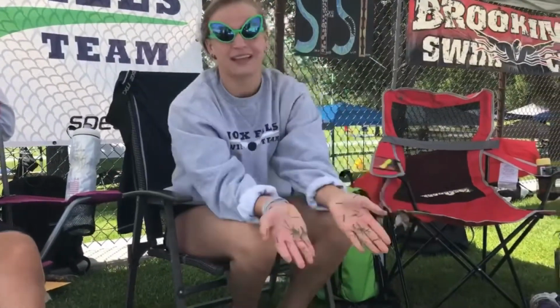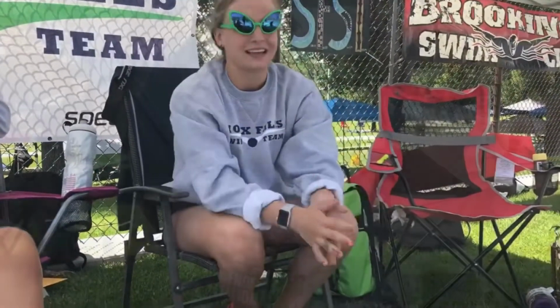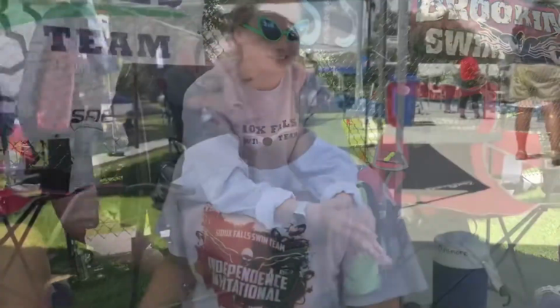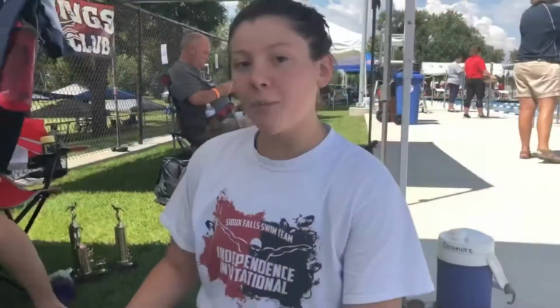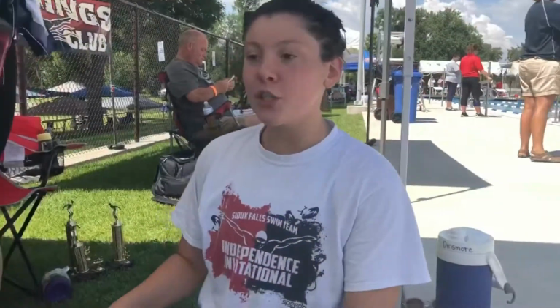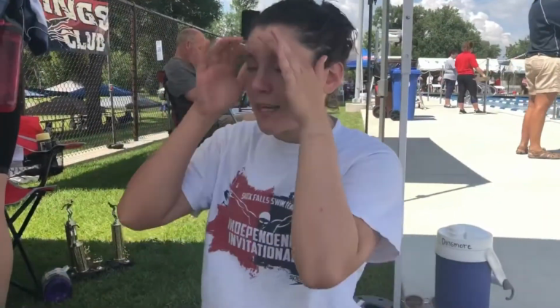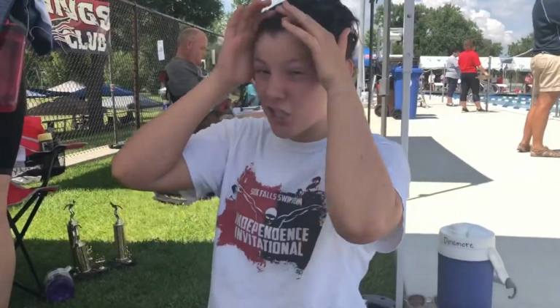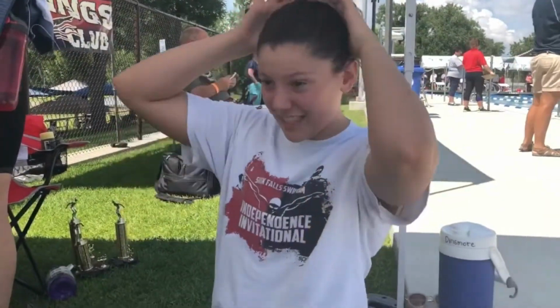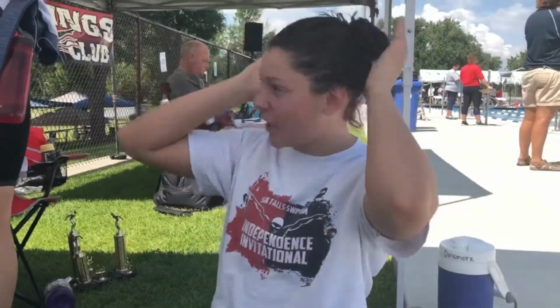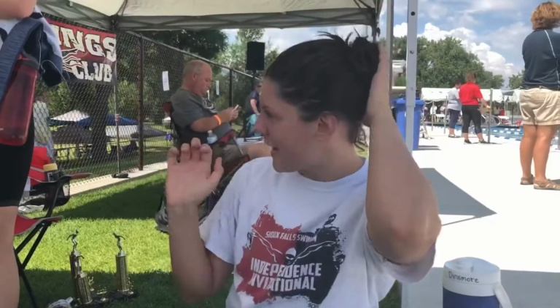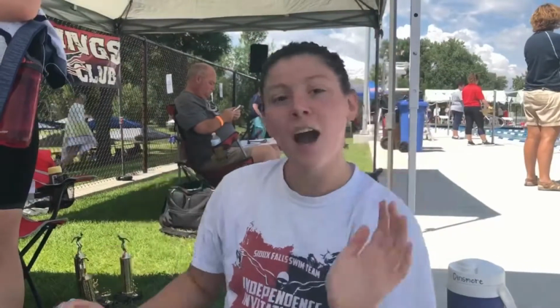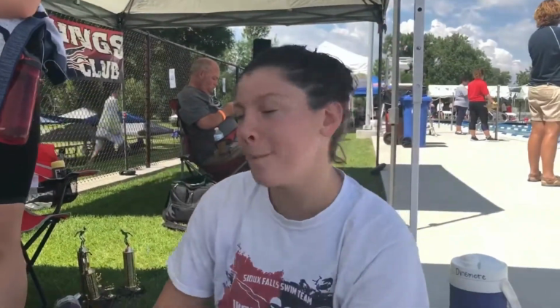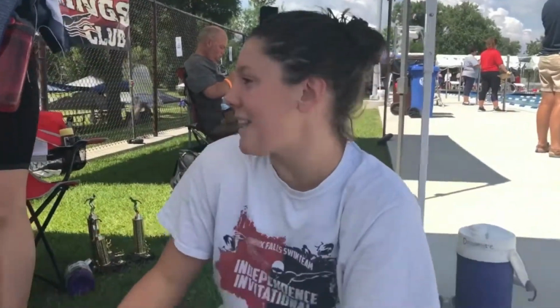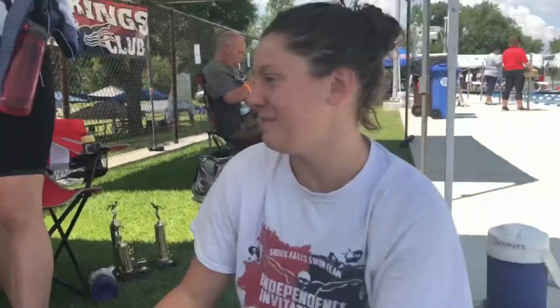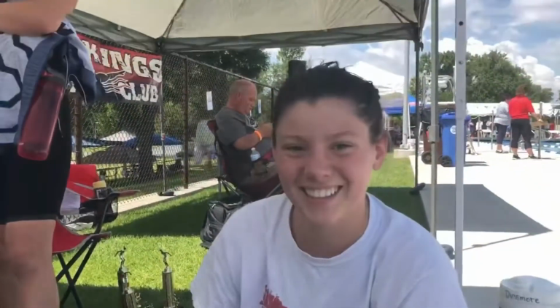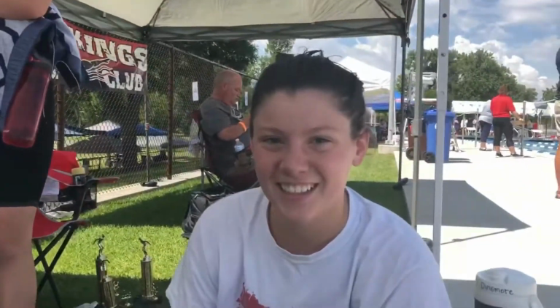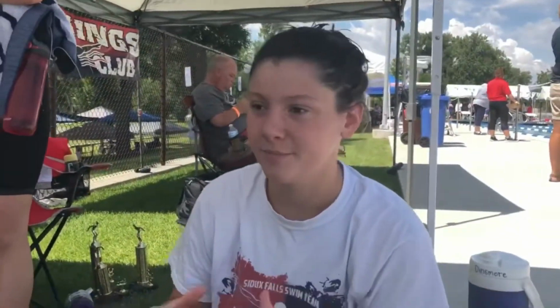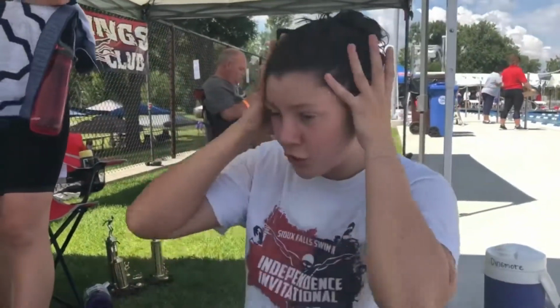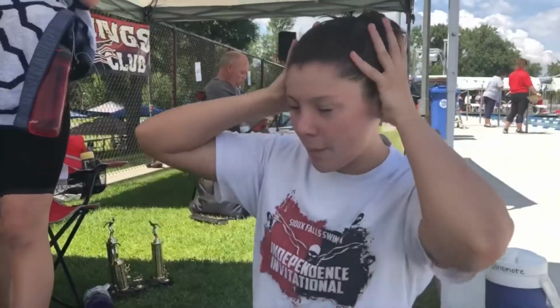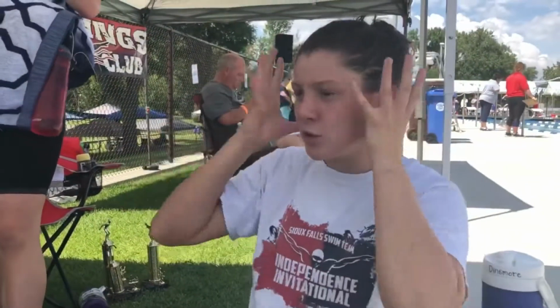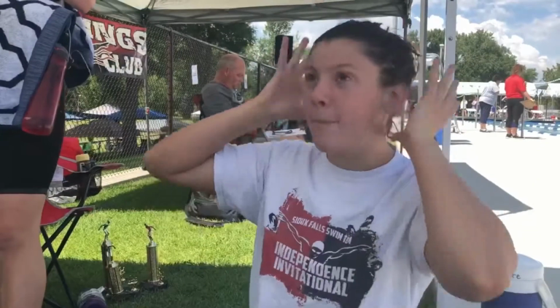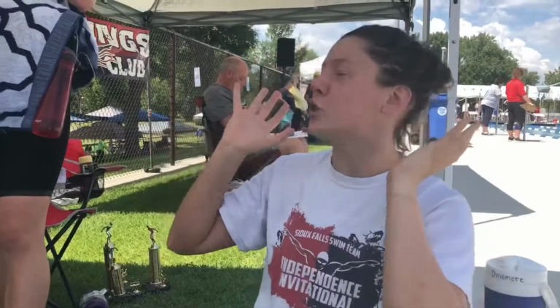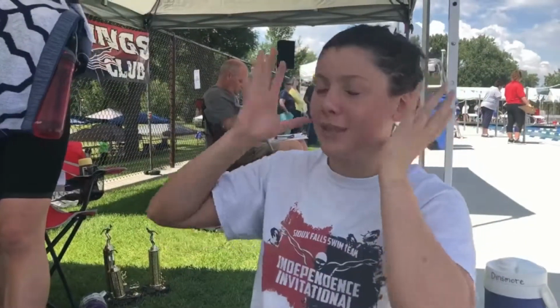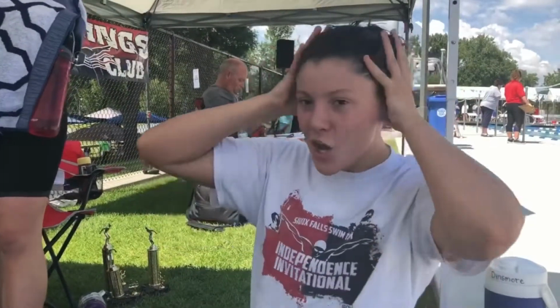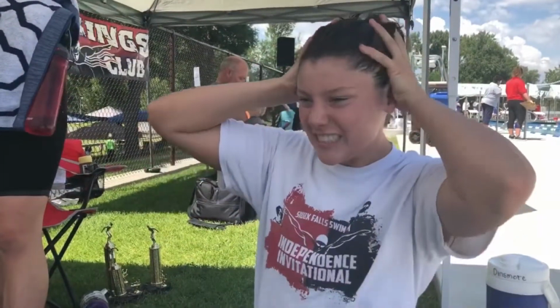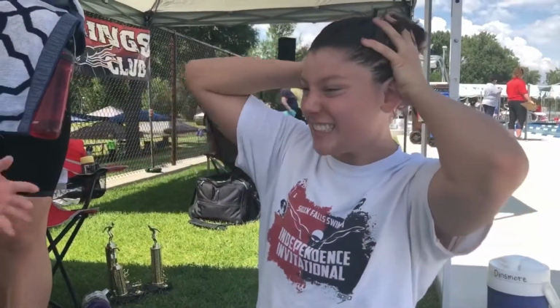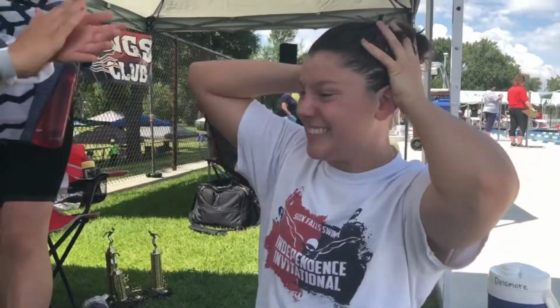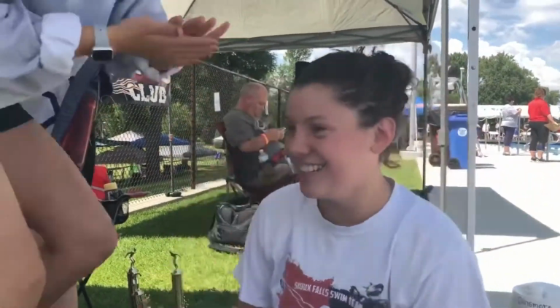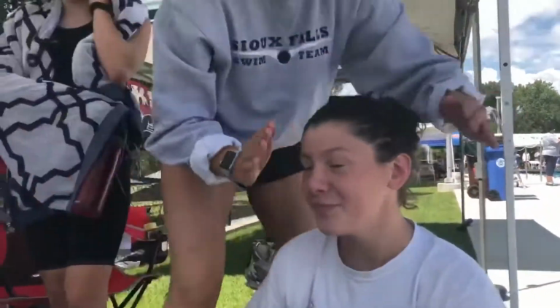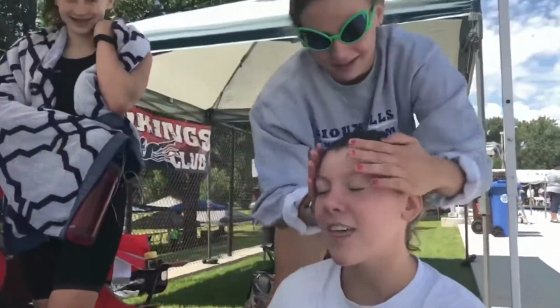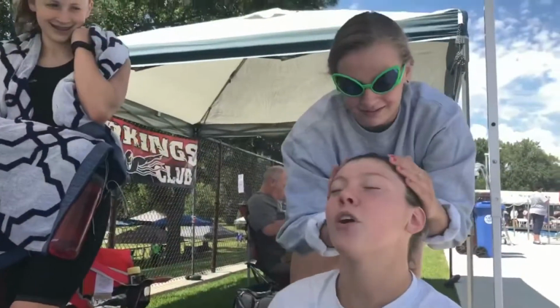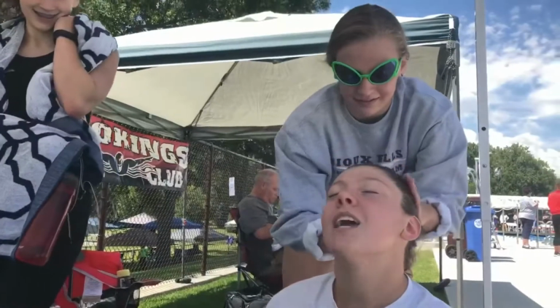Oh my god, look at my hair. We're just gonna do a nice Kim Kardashian slicked-back look today. The first ingredient is warm-ups. Mario, could you help me with this? Thank you, Mario.